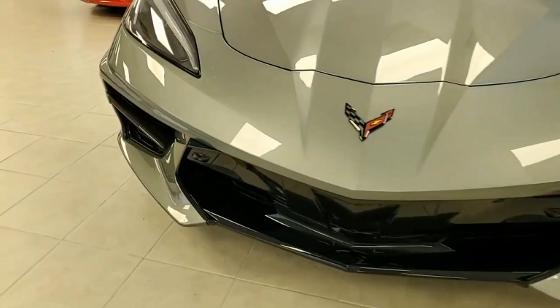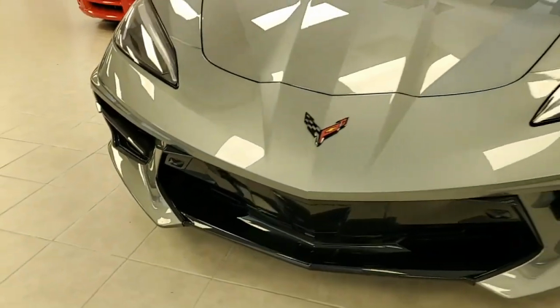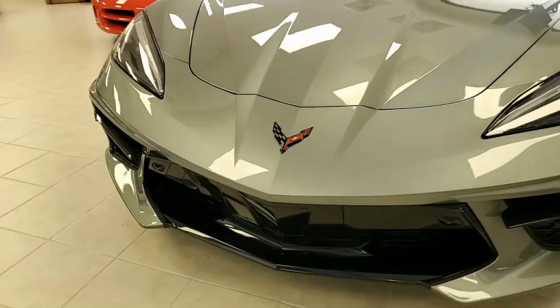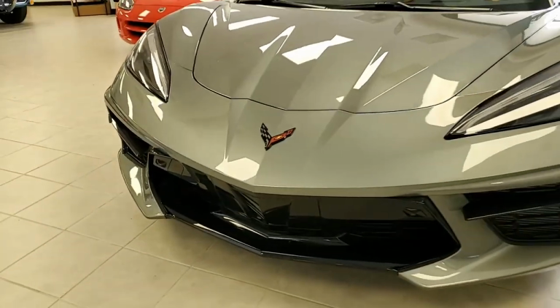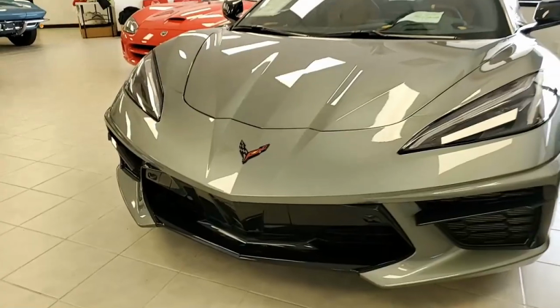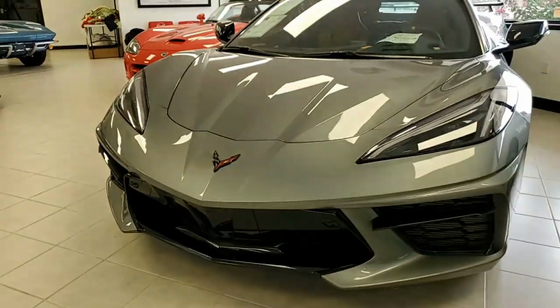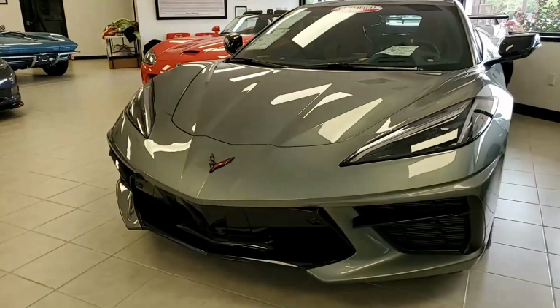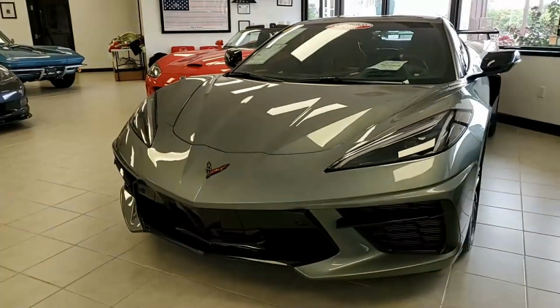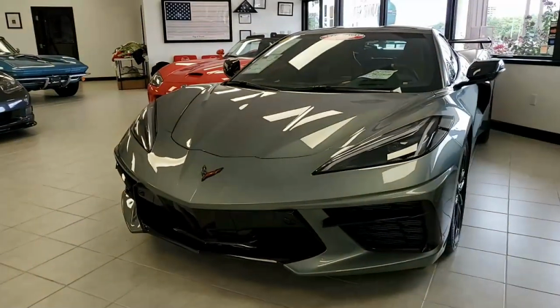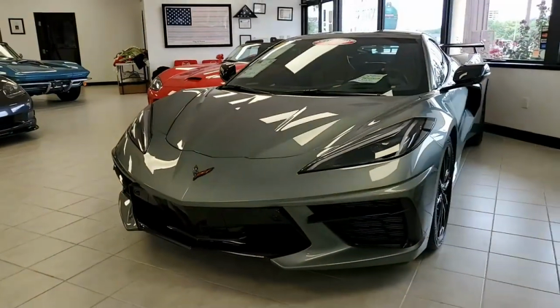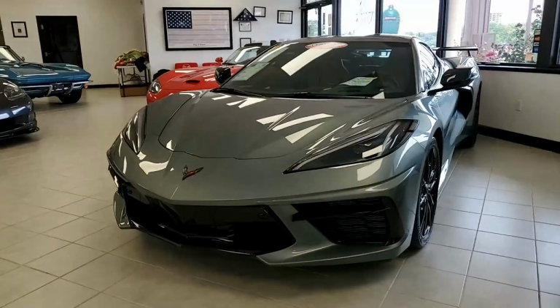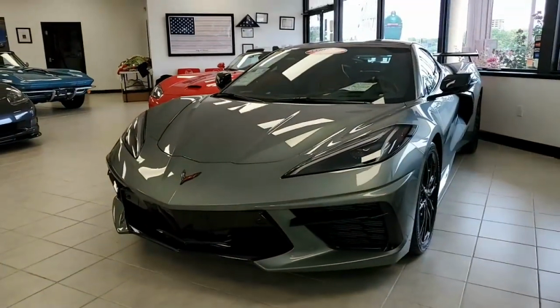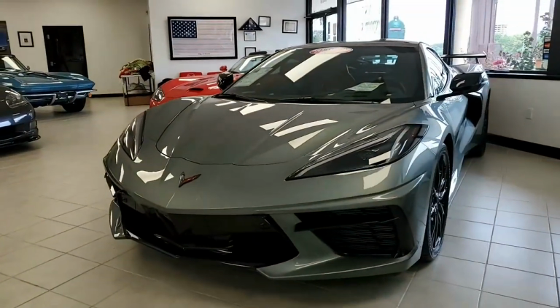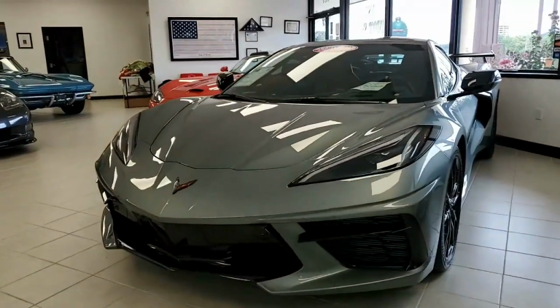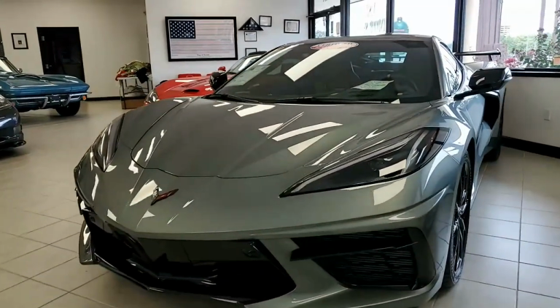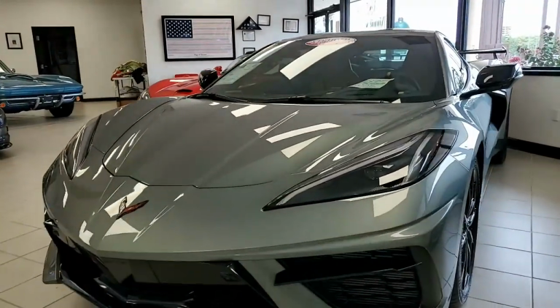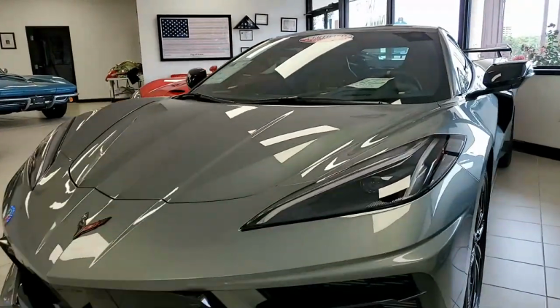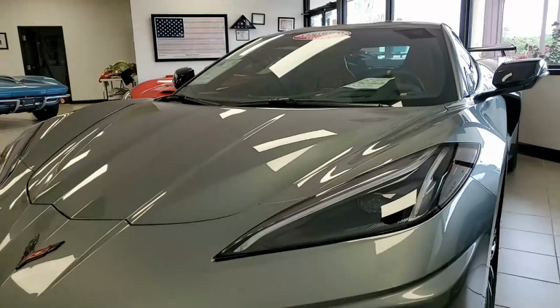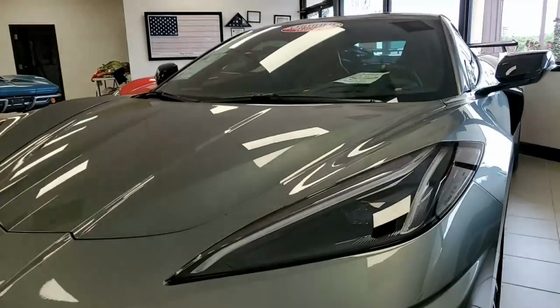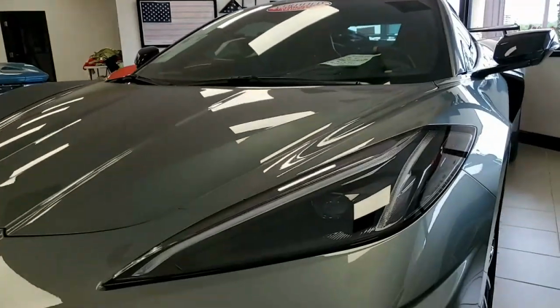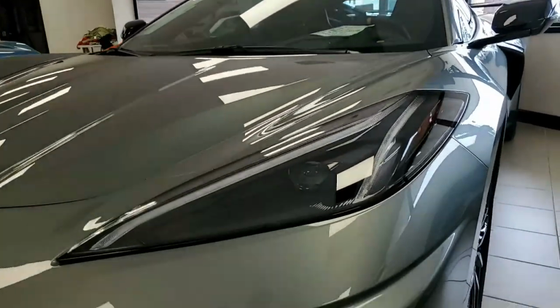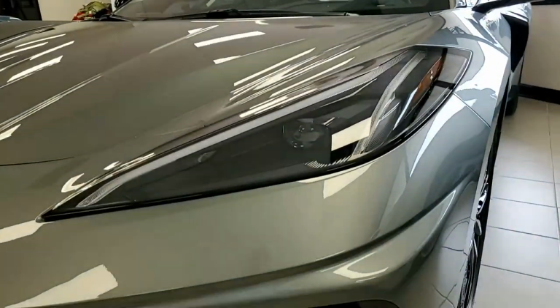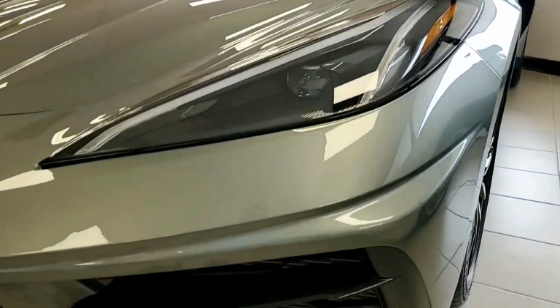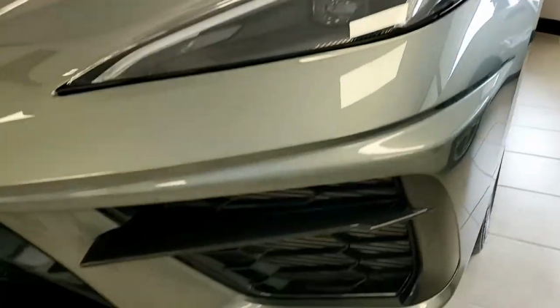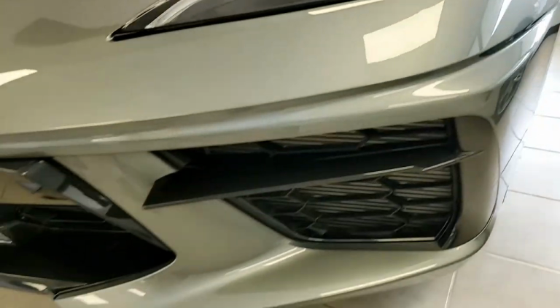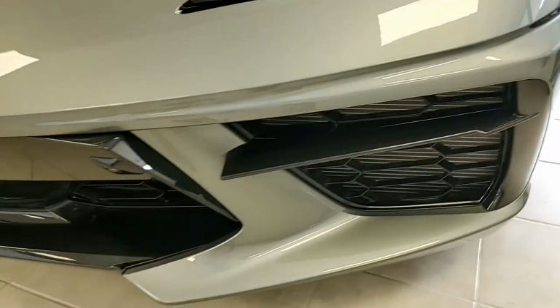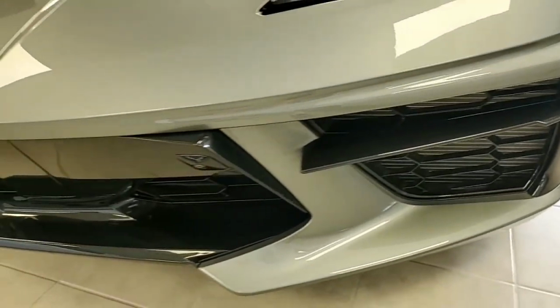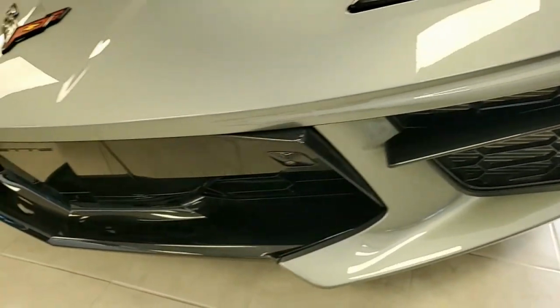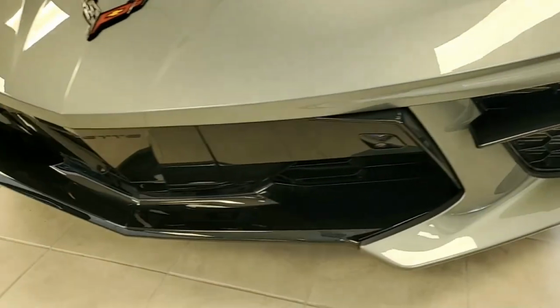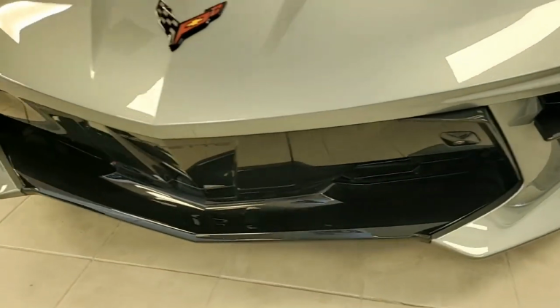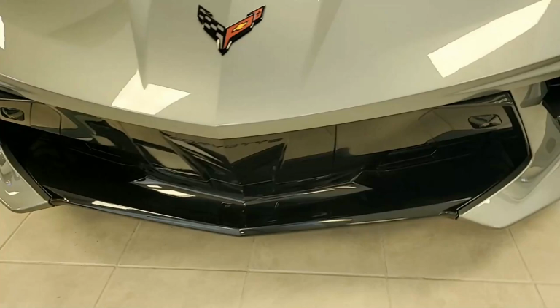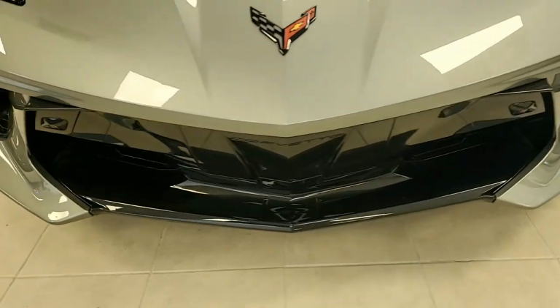It's that hypersonic gray metallic on the exterior. It has a natural interior, and under the hood you'll find a 490 horsepower LT2 engine with 8-speed automatic paddle shift transmission.